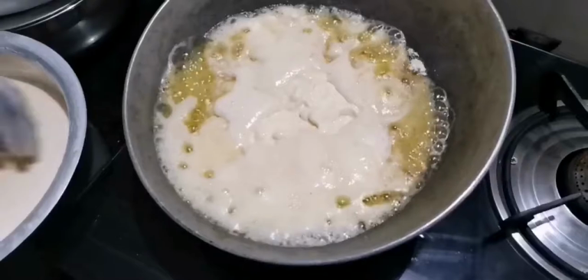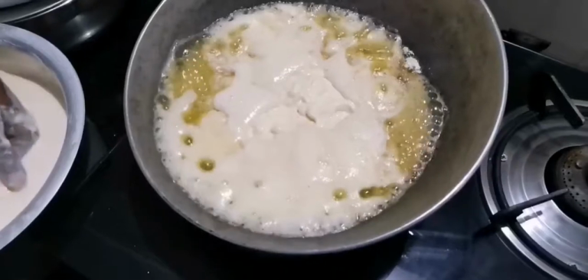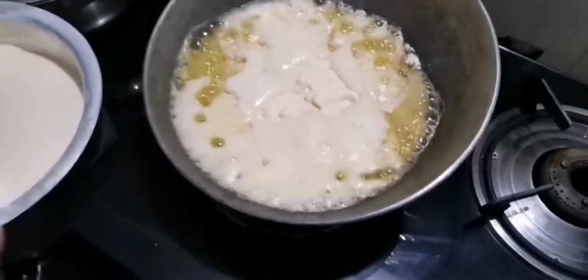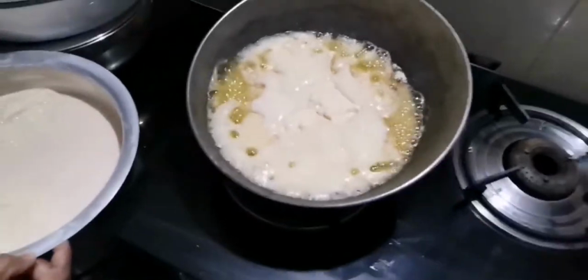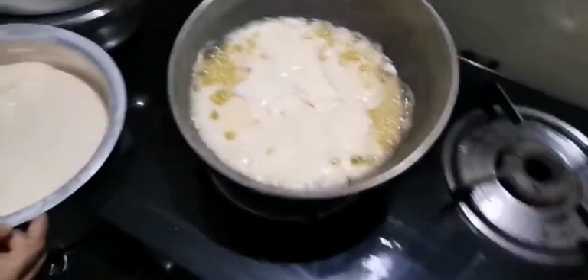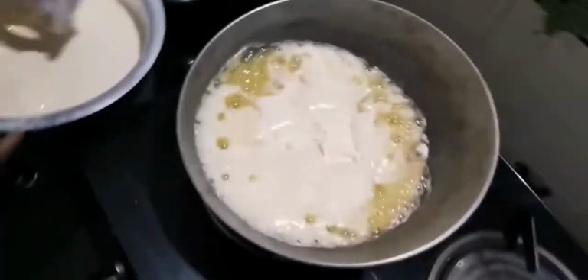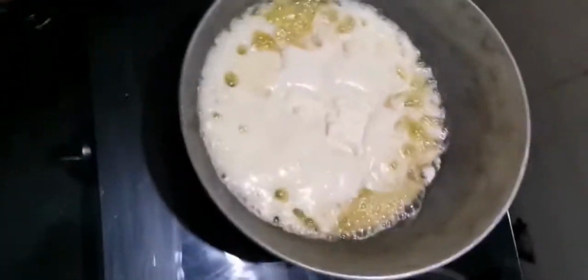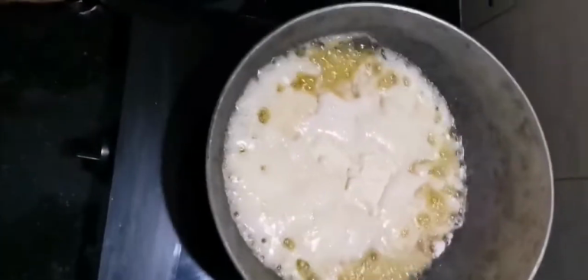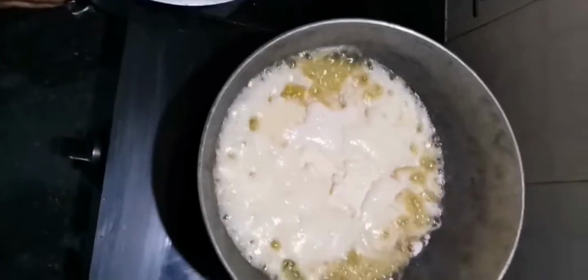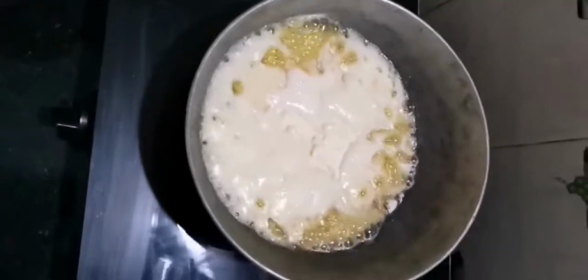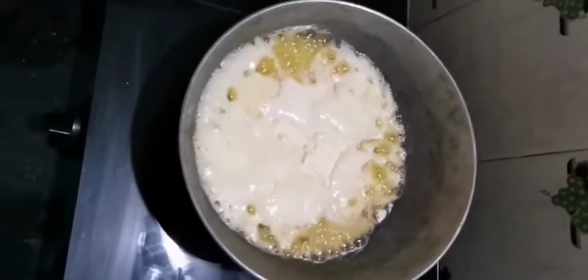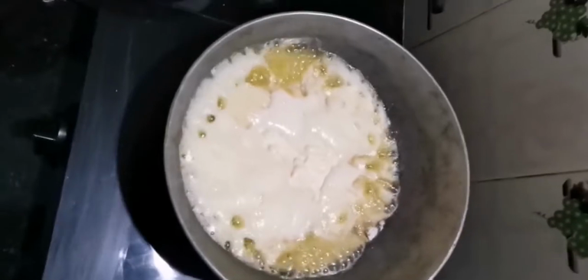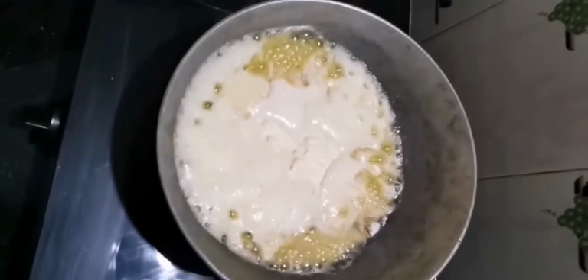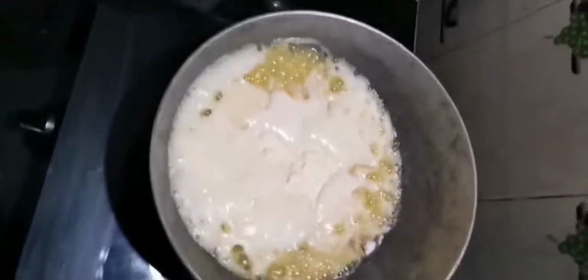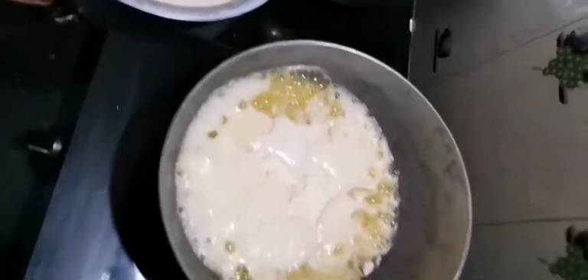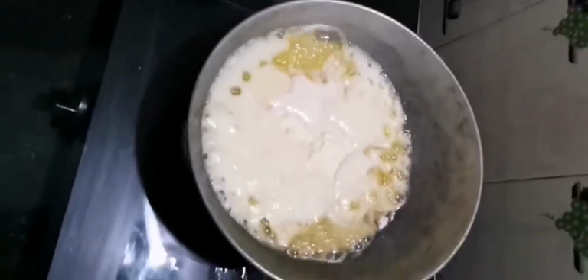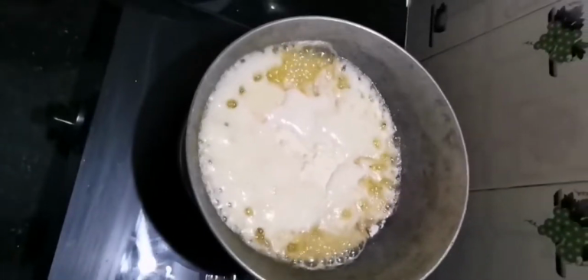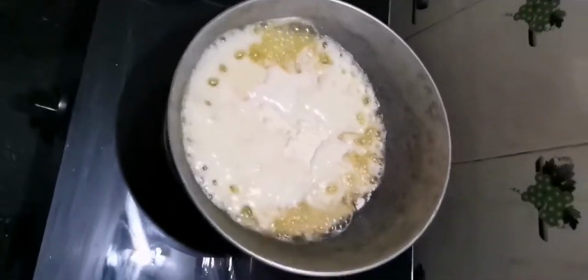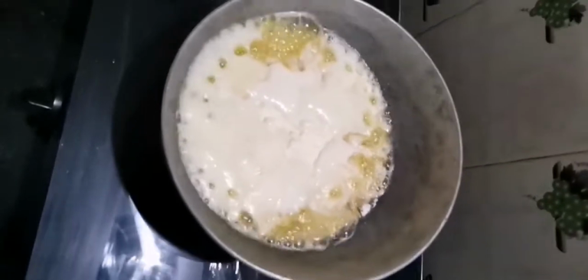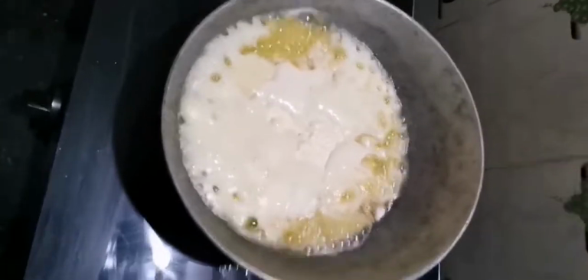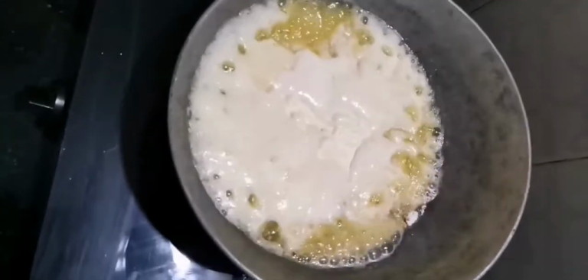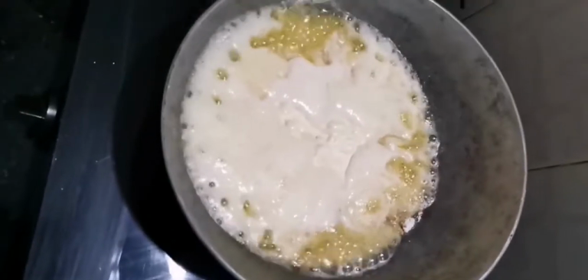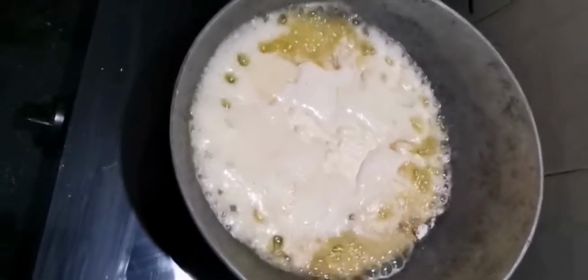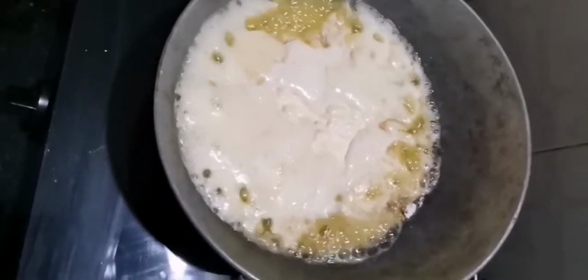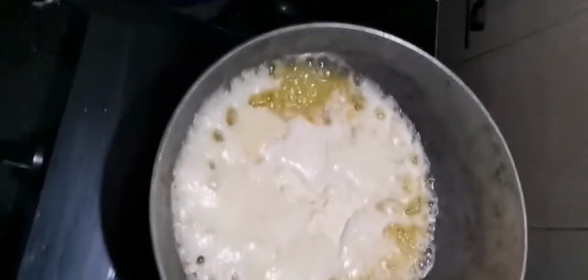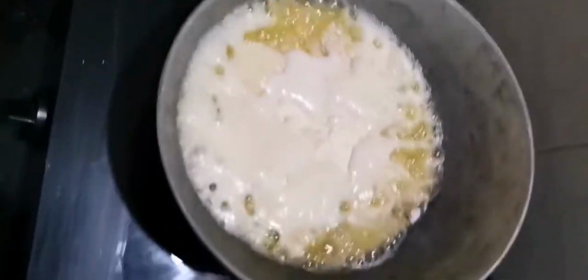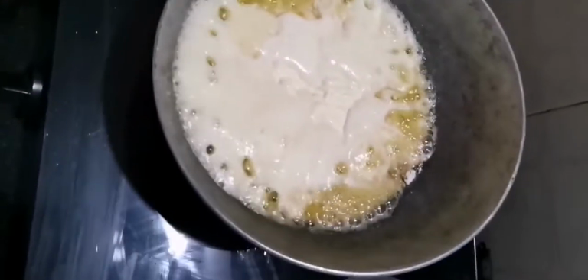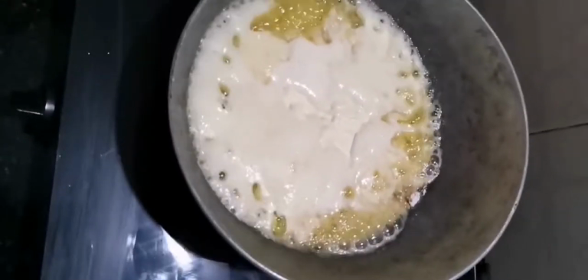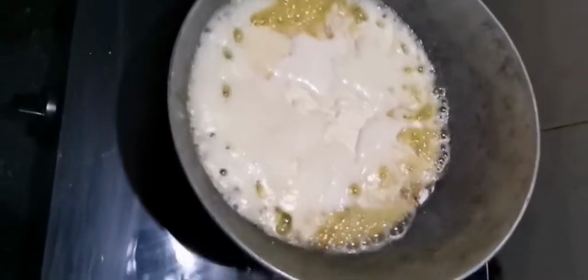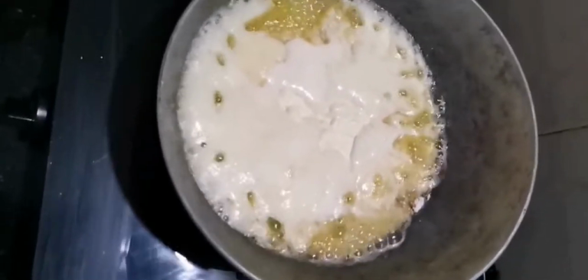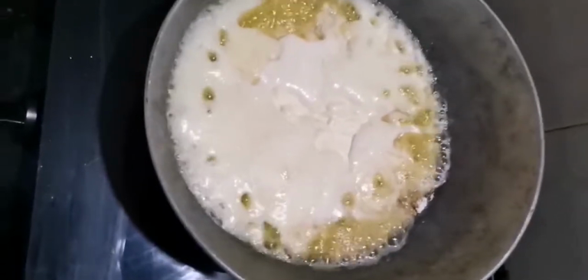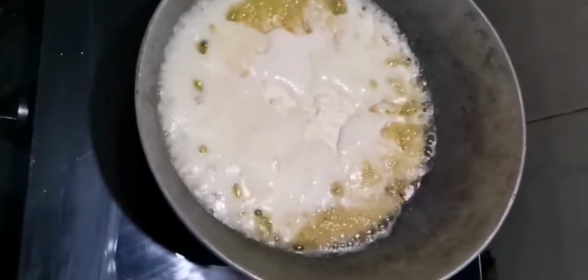Hi guys, this is the process of making homemade ghee from pure A2 milk. I missed out the first starting stage of the process — how we started — but maybe in the next video I can show you.